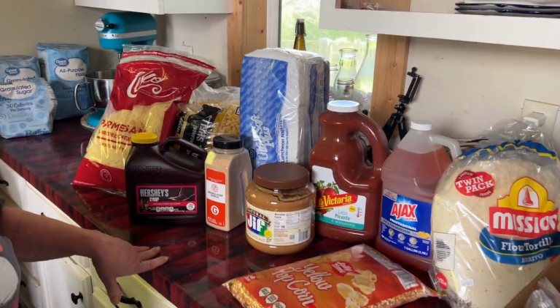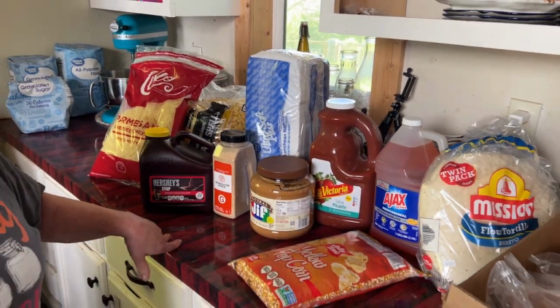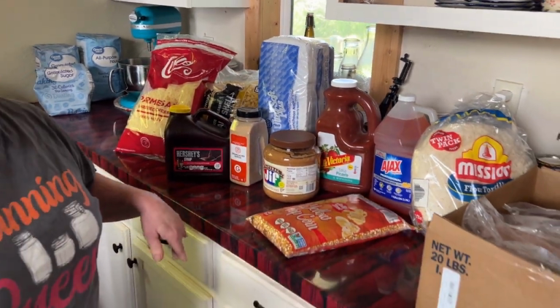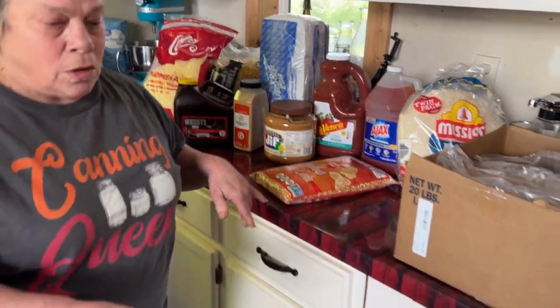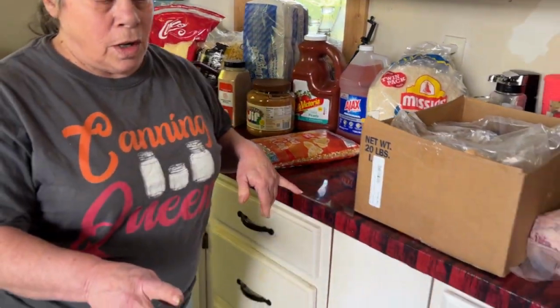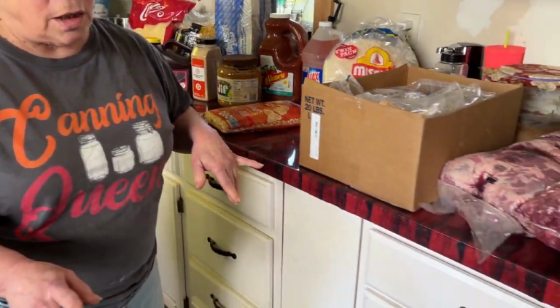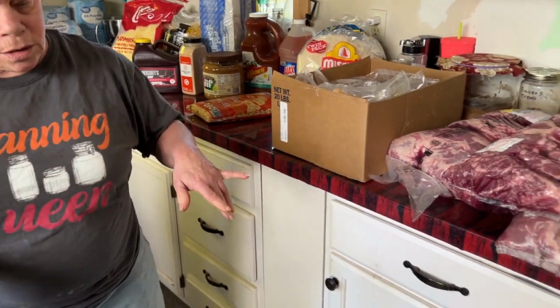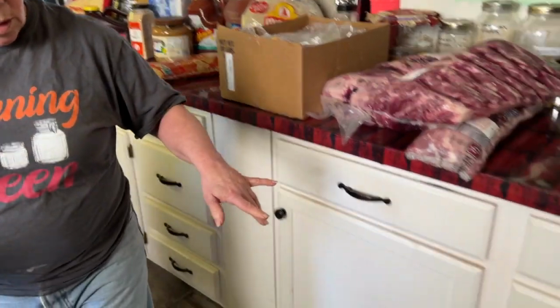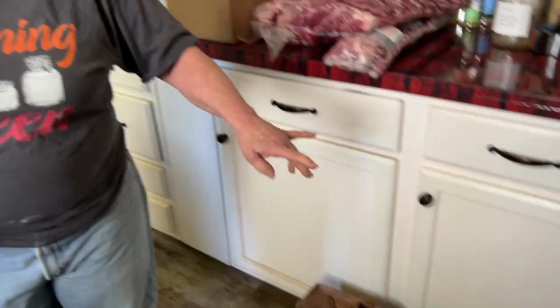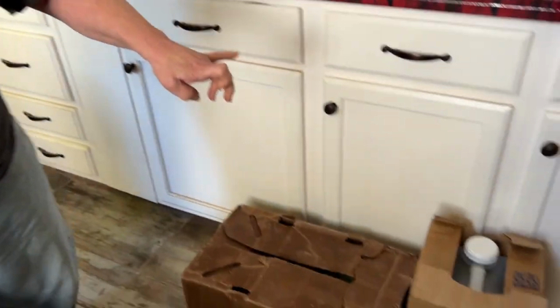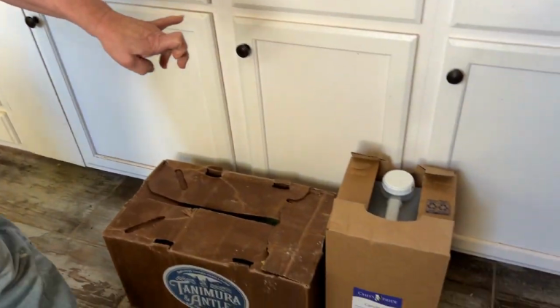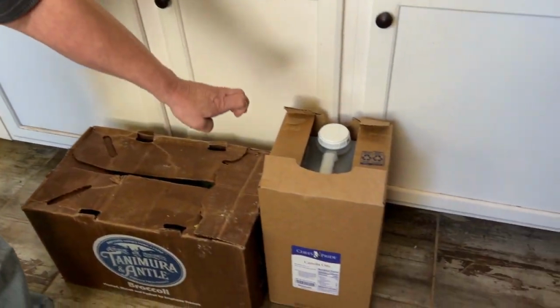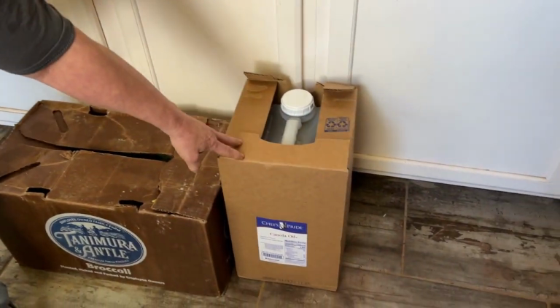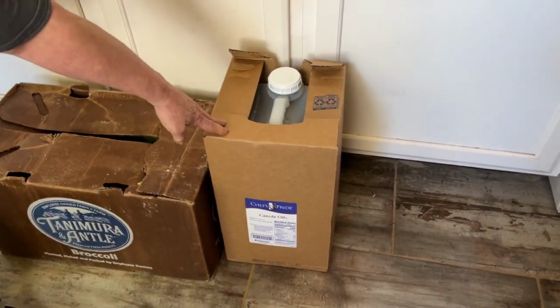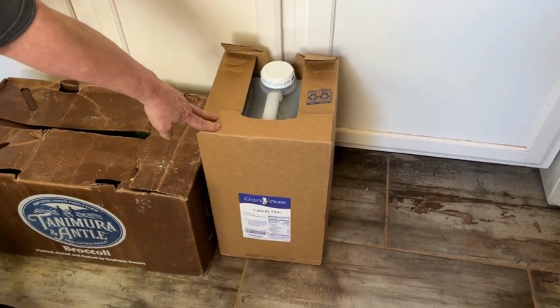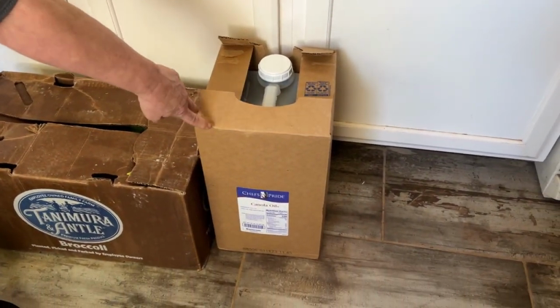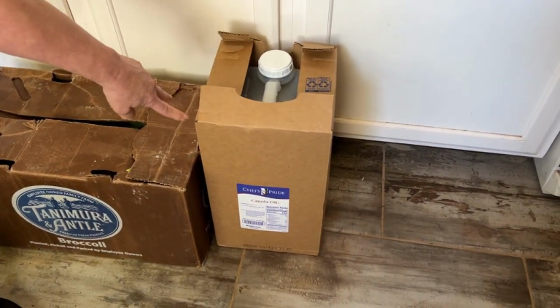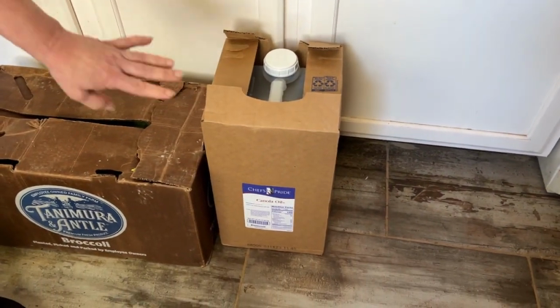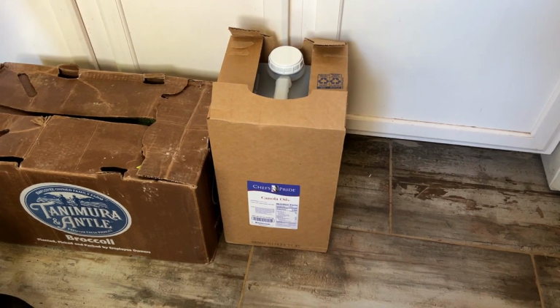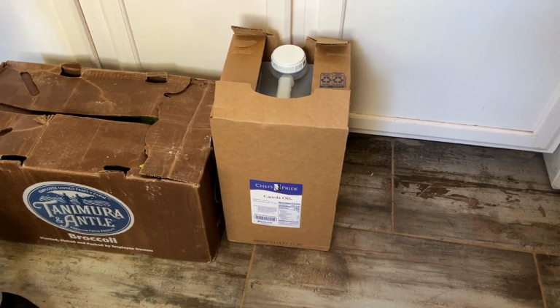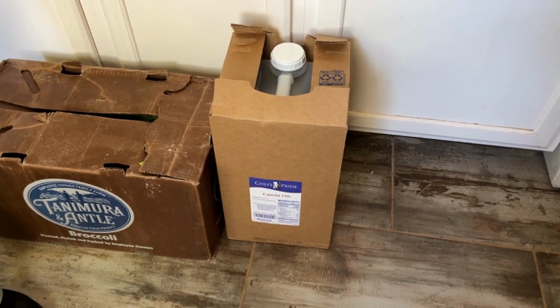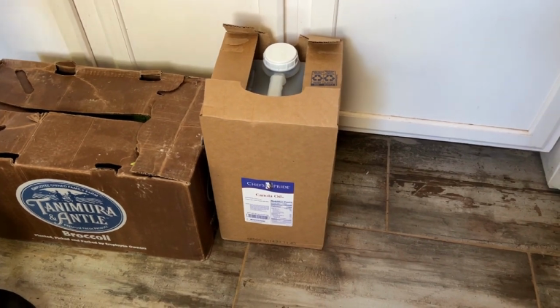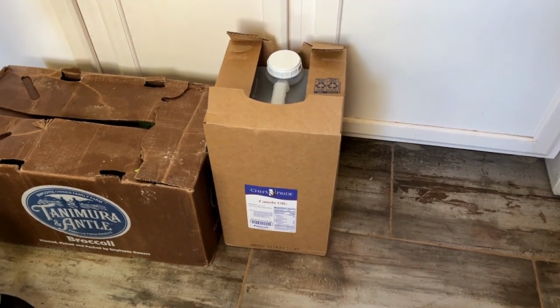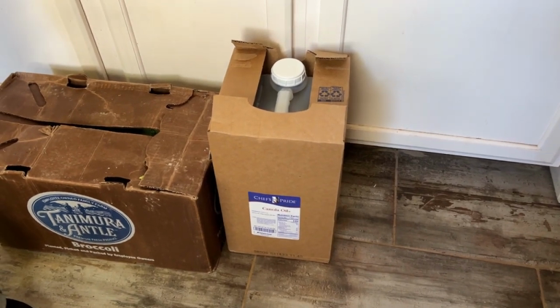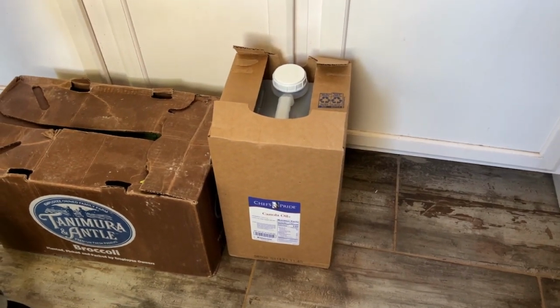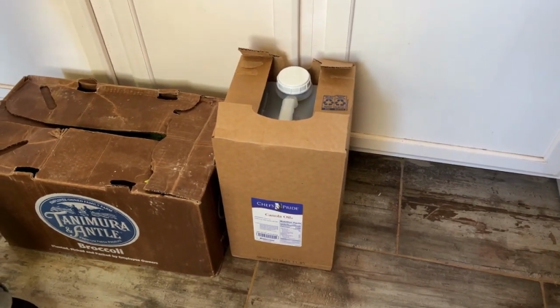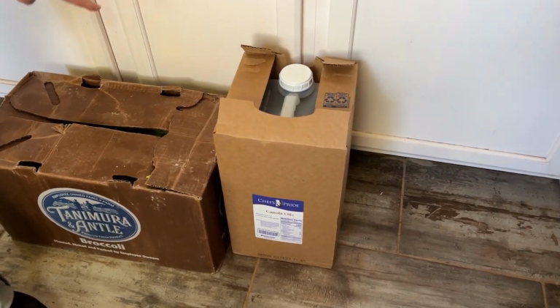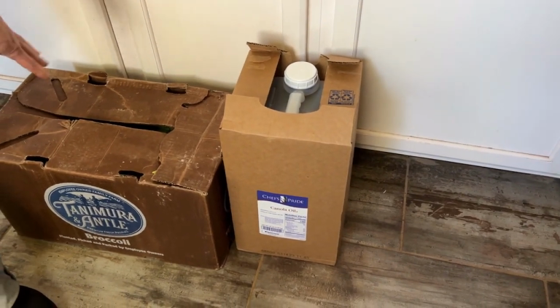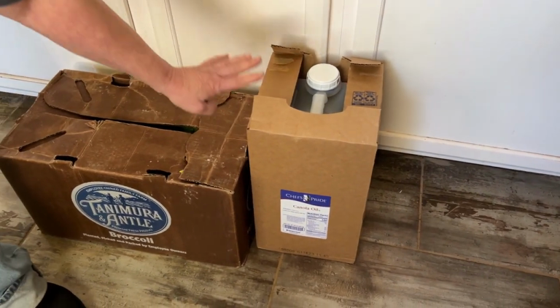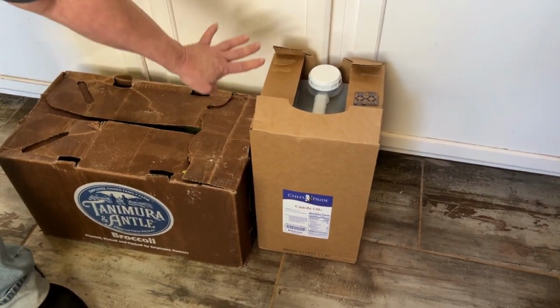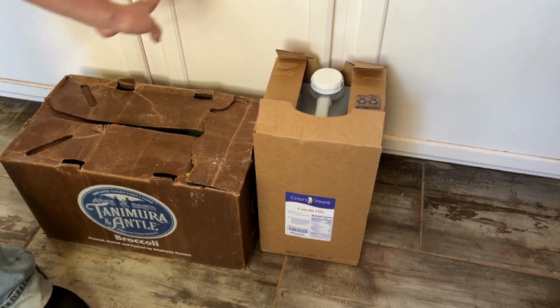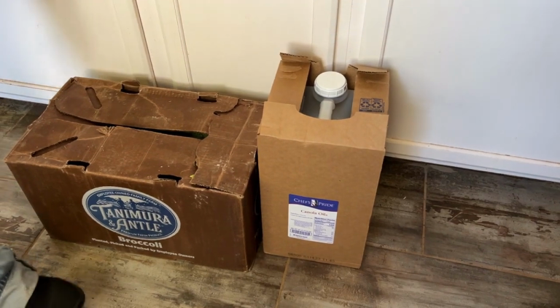We also got a 35-pound jug of canola oil. It was cheaper to buy it this way than buy it in the little bottles, so this is going to last us probably a year.